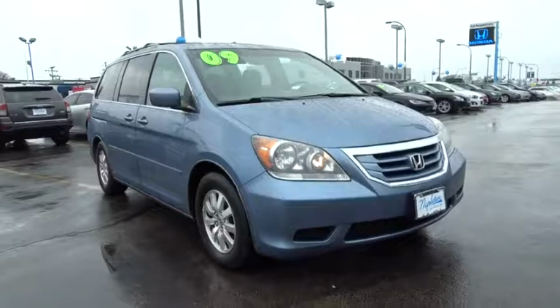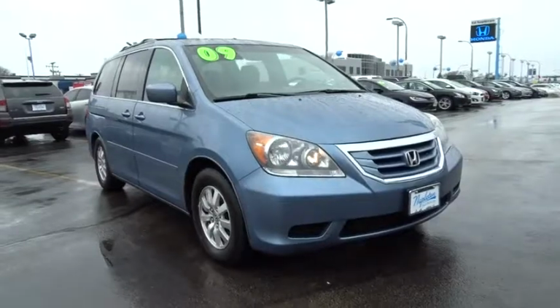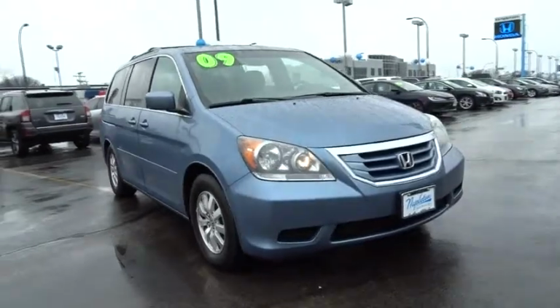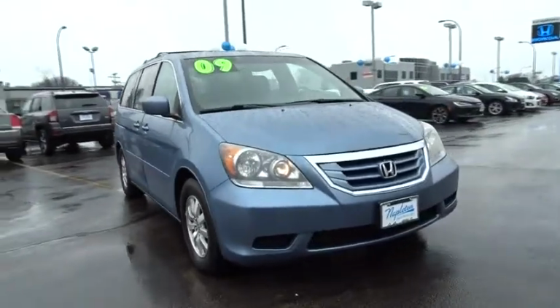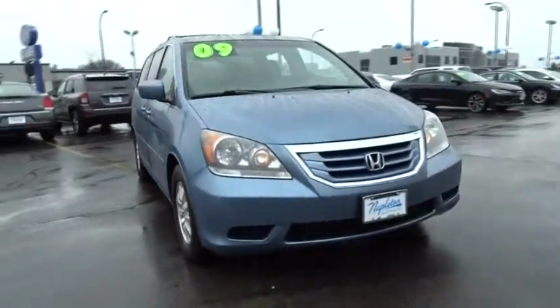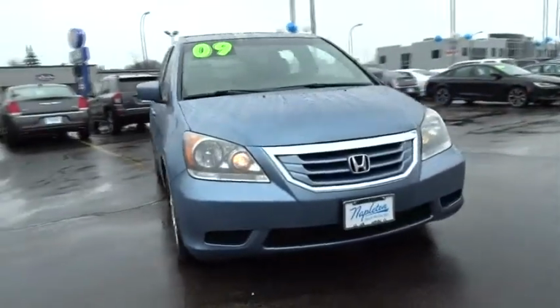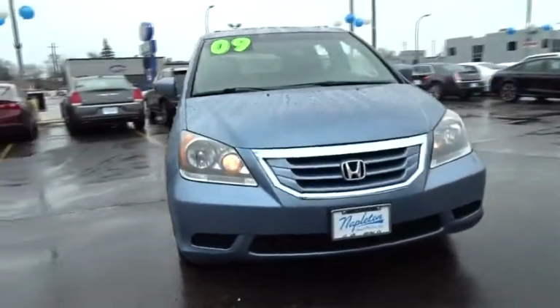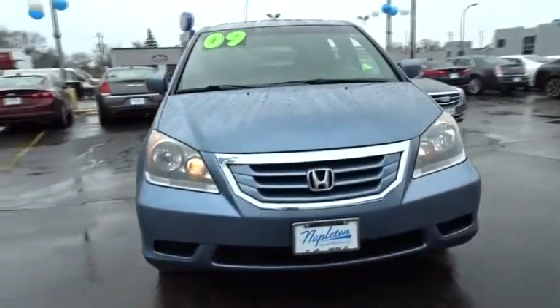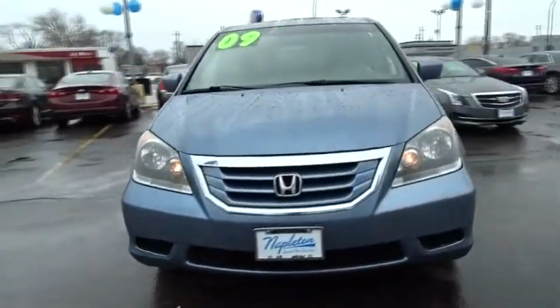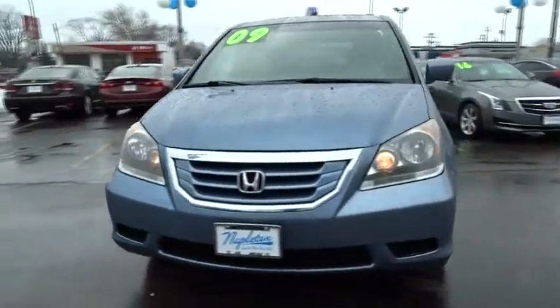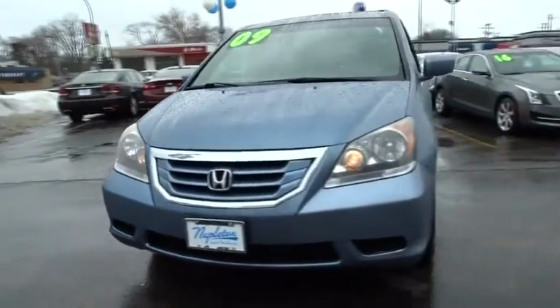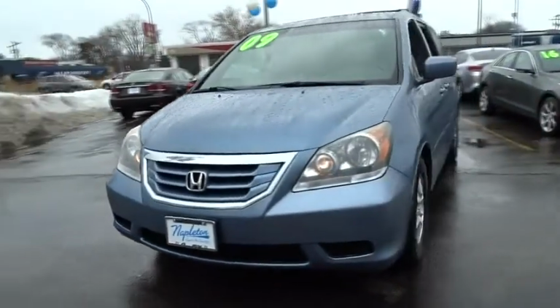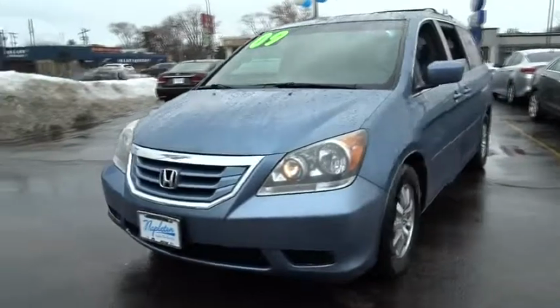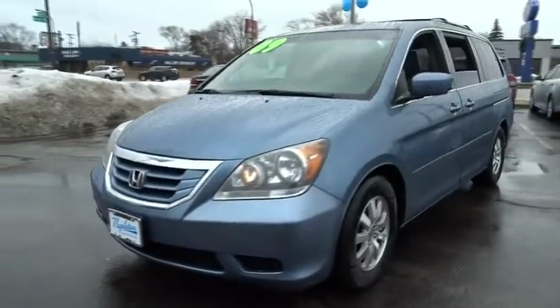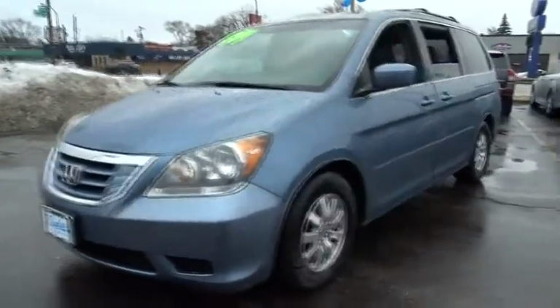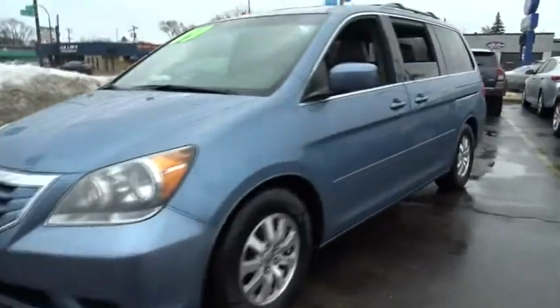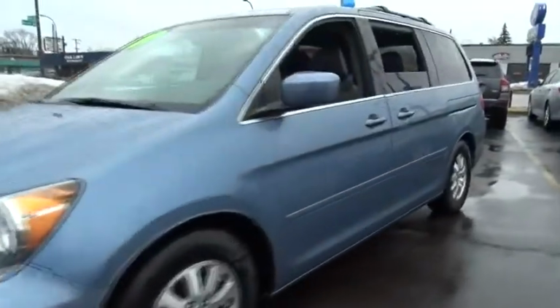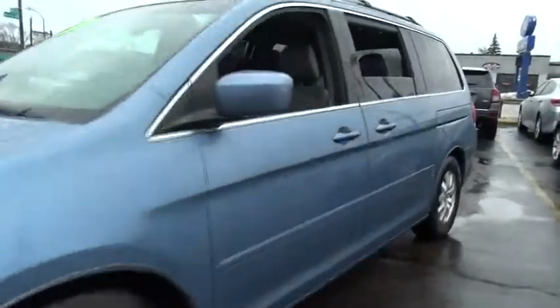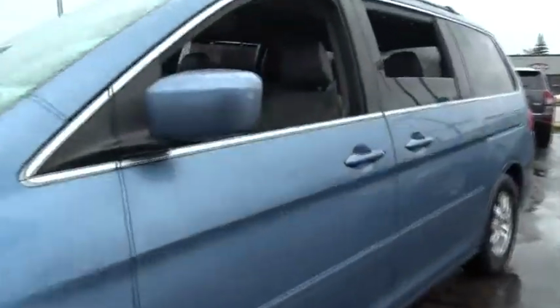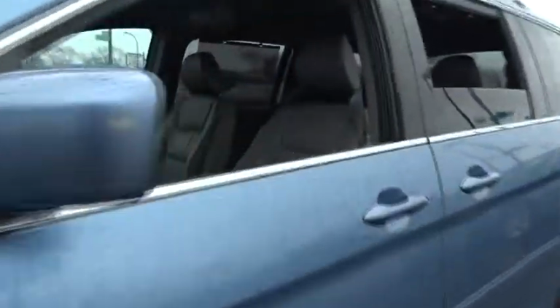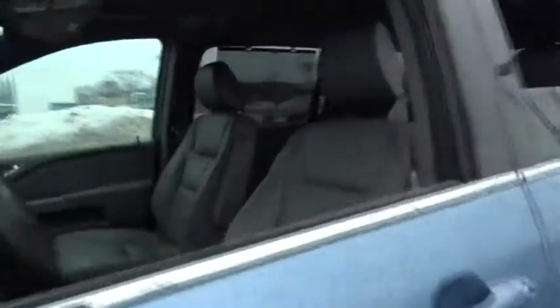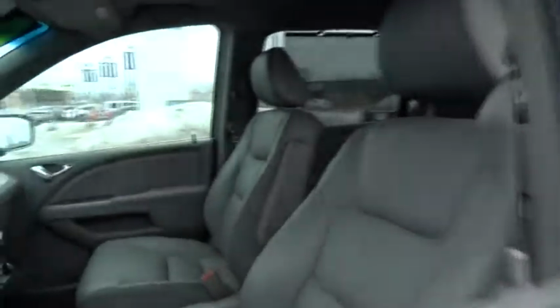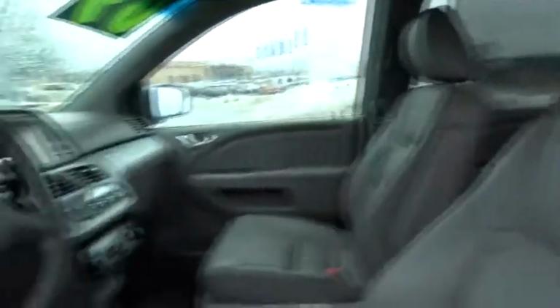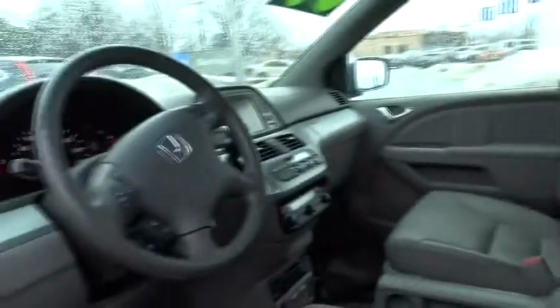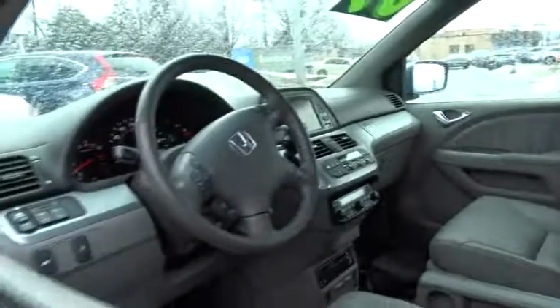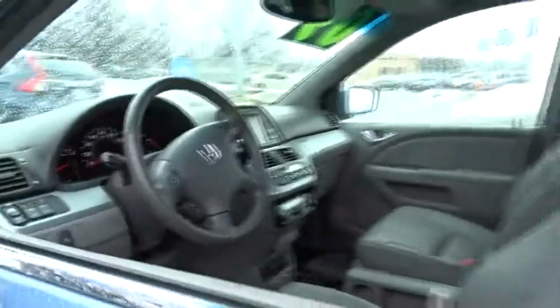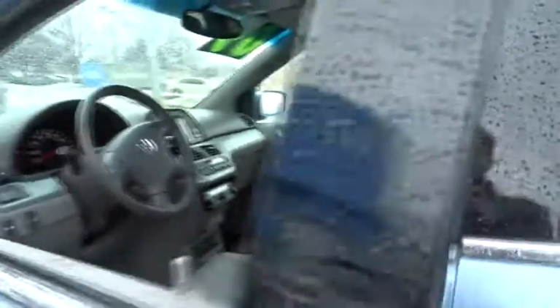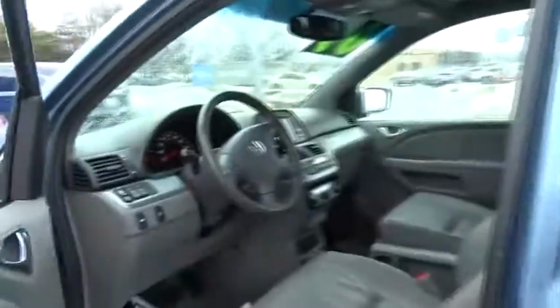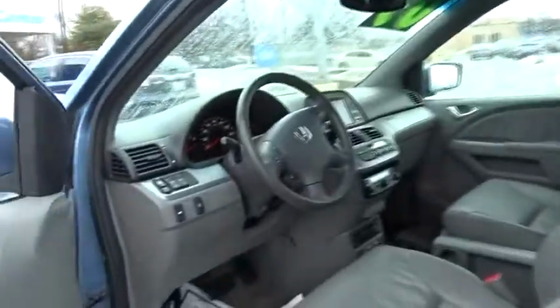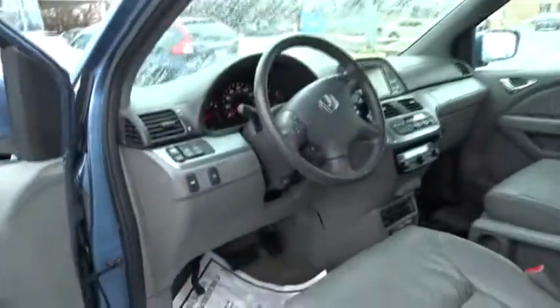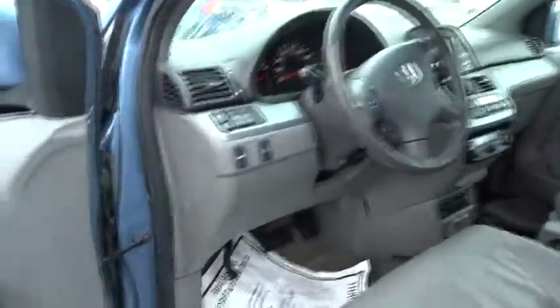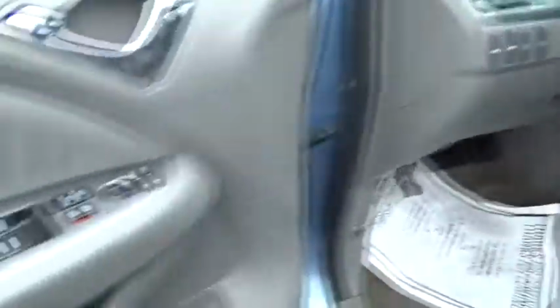The 2009 Honda Odyssey. The Honda Odyssey is a showcase of distinguished style, captivating technology, and advanced safety features — a must for all families. This vehicle has less than 90,000 miles.